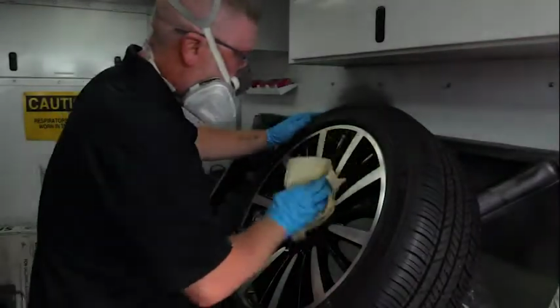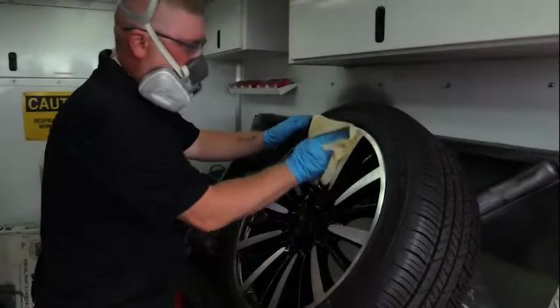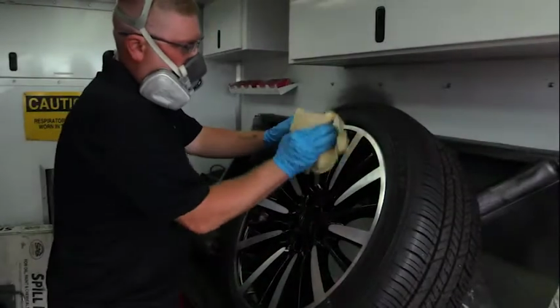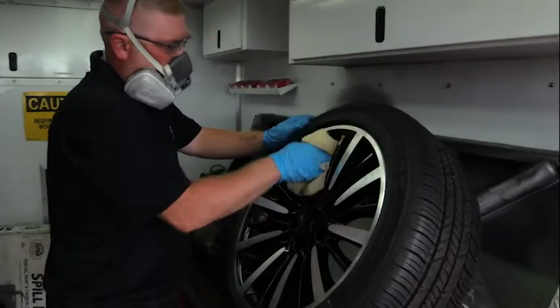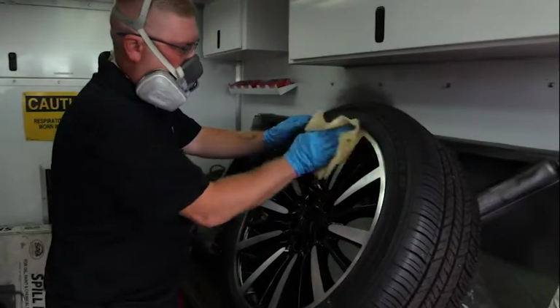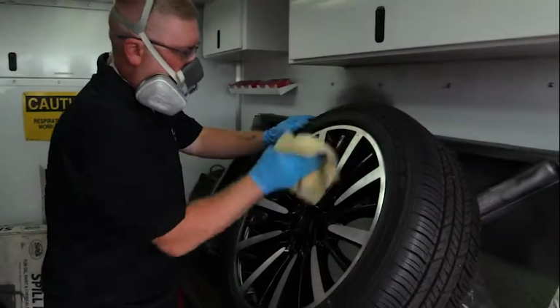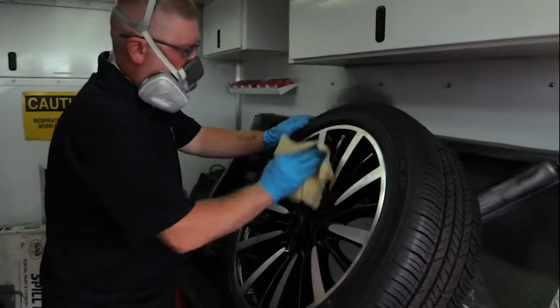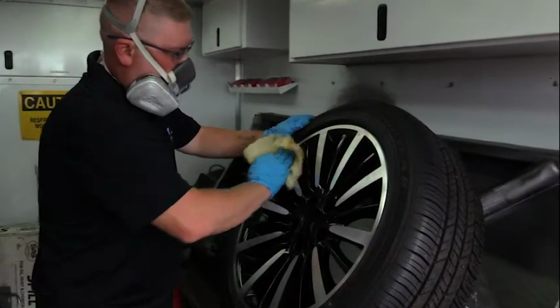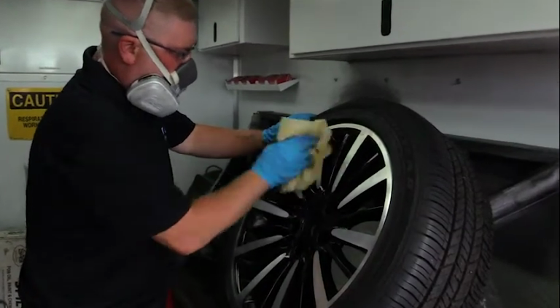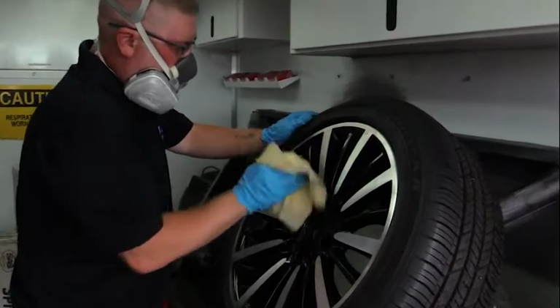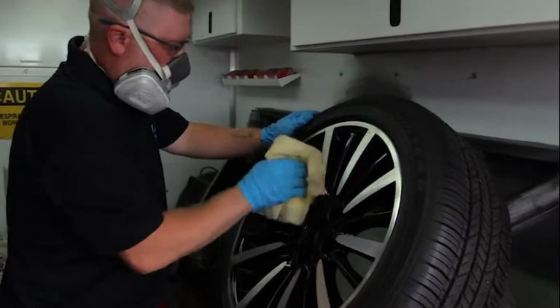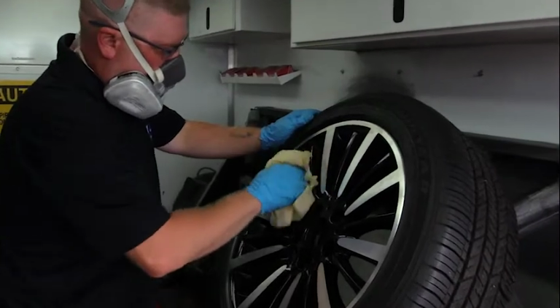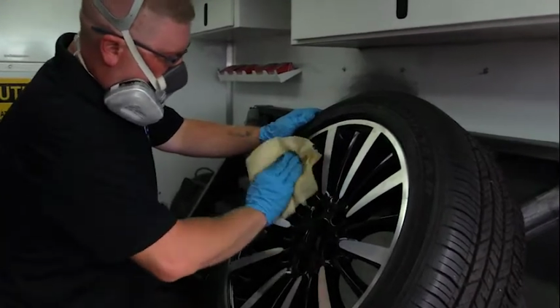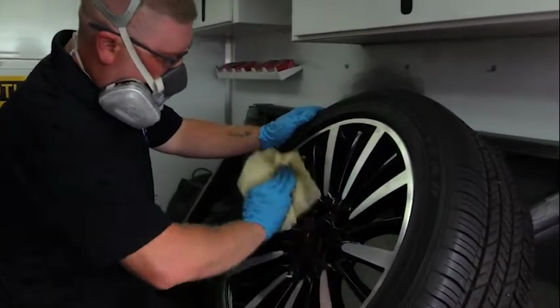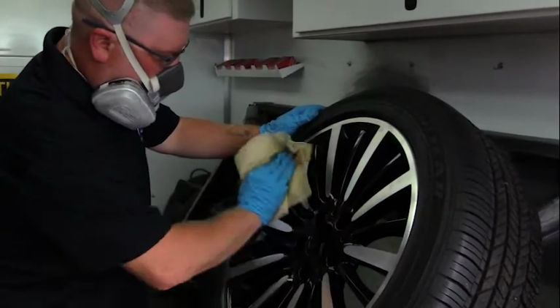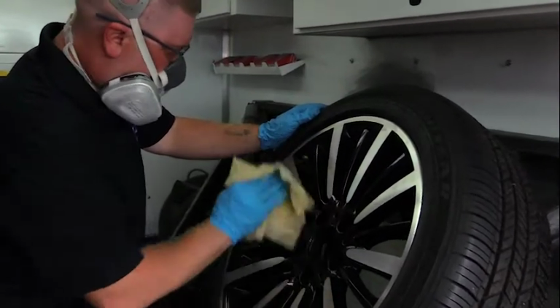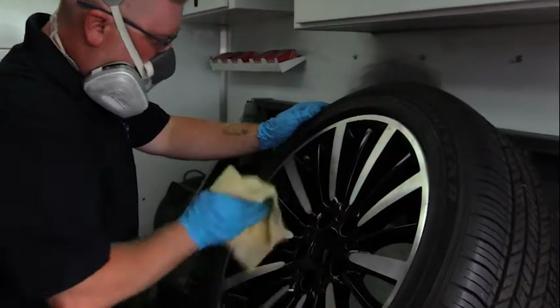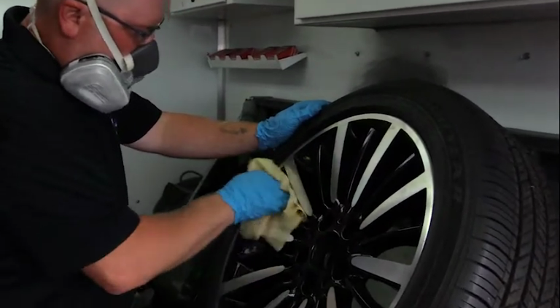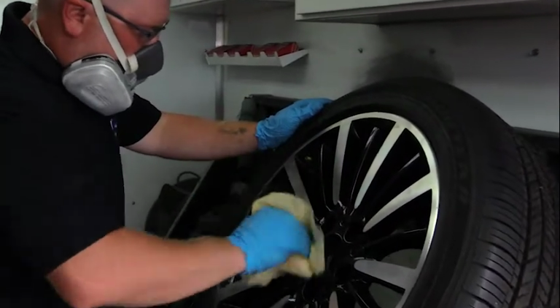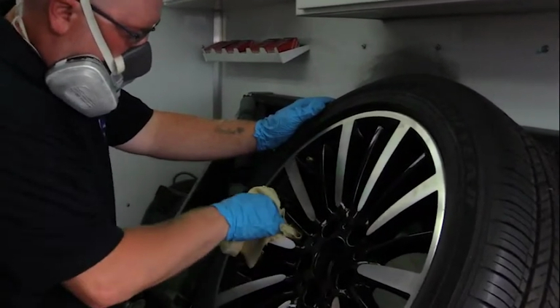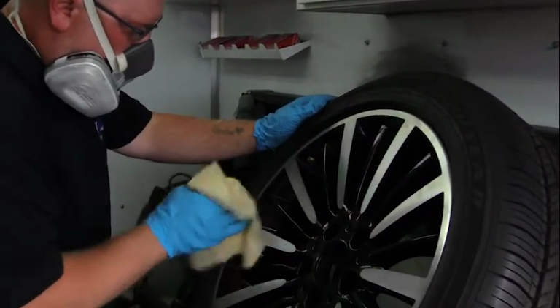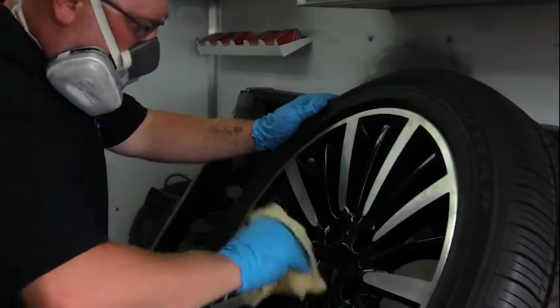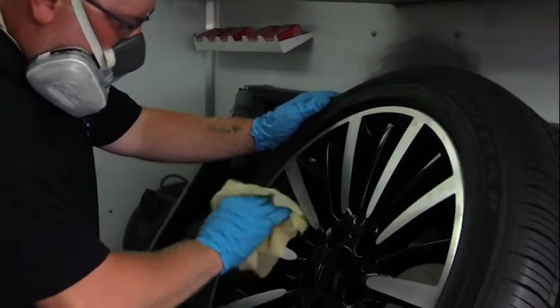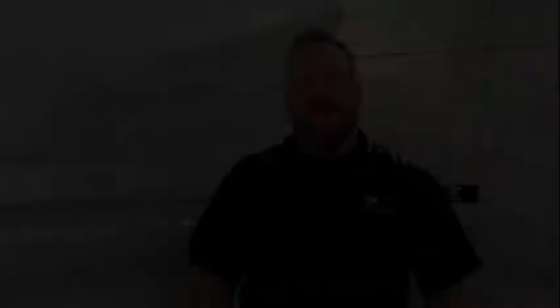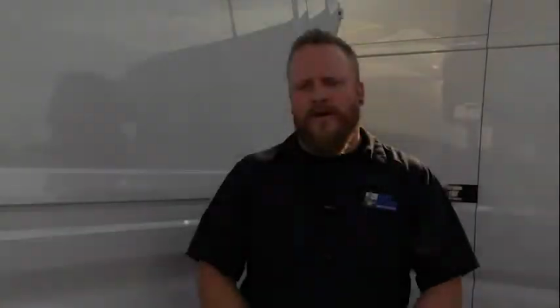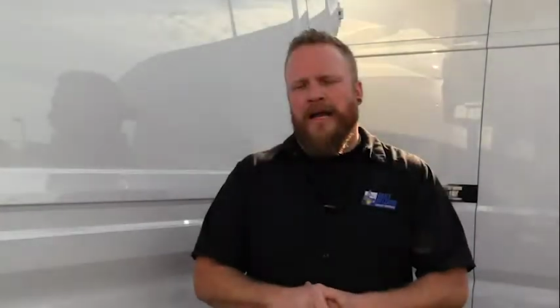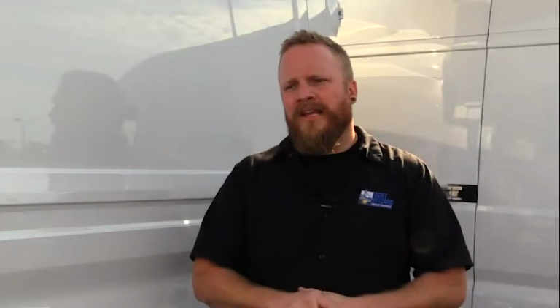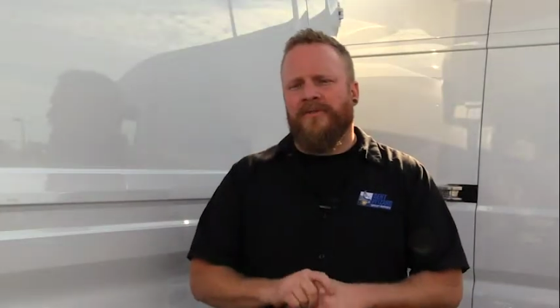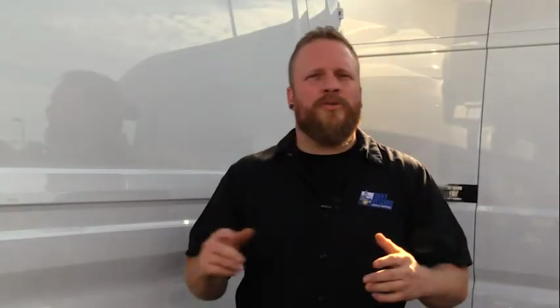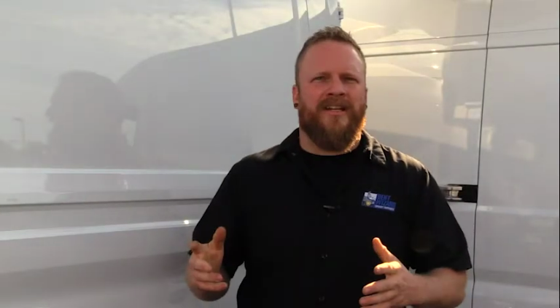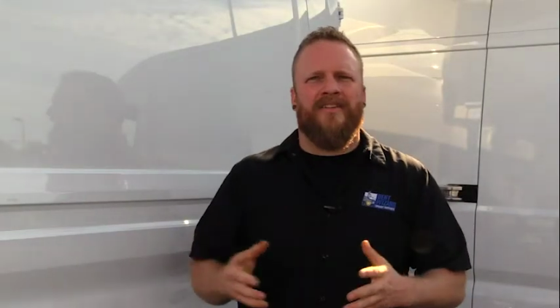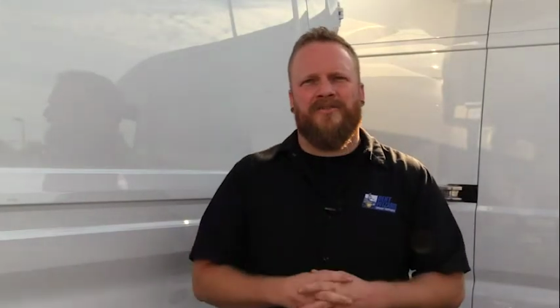This job changes all the time — doing the same thing would be boring. If you have a love for cars, like to use your hands, and love a fast pace, this is the job for you. I would say that if you were interested in this industry,